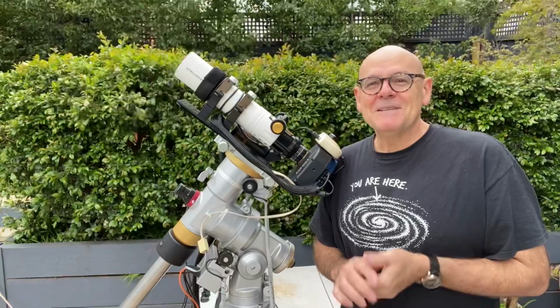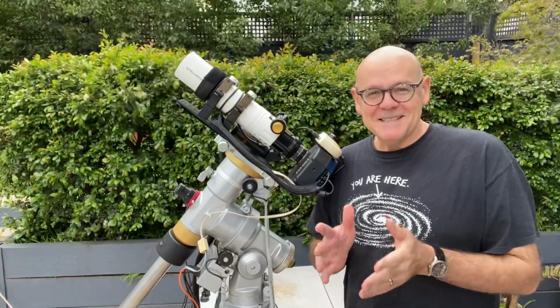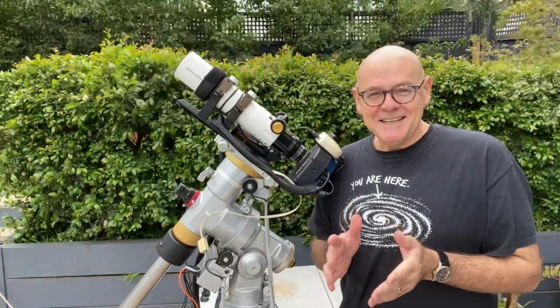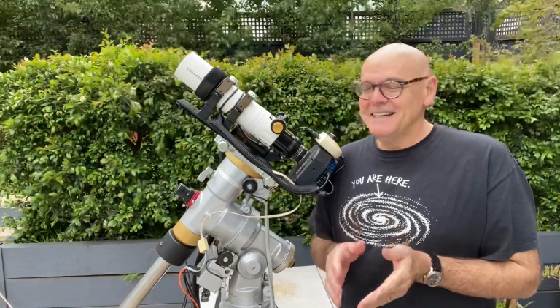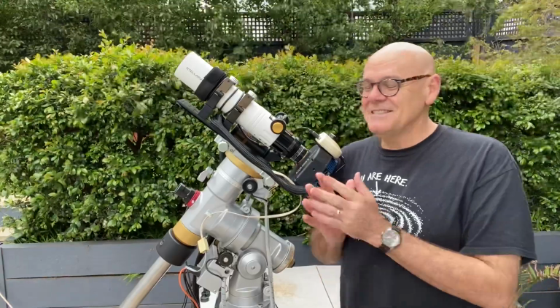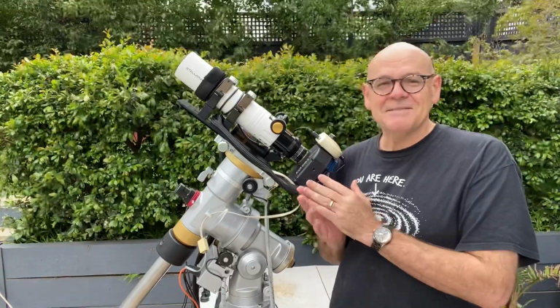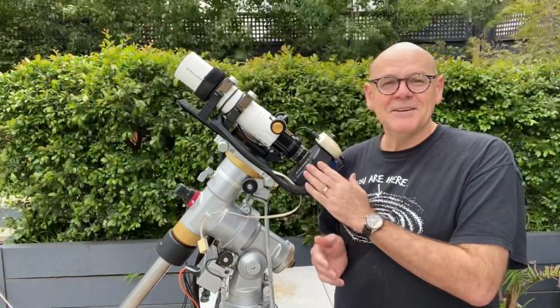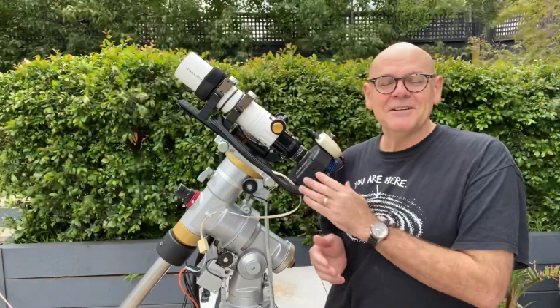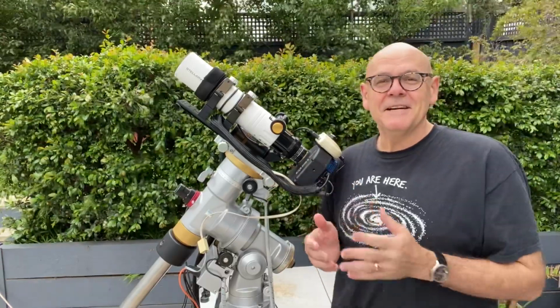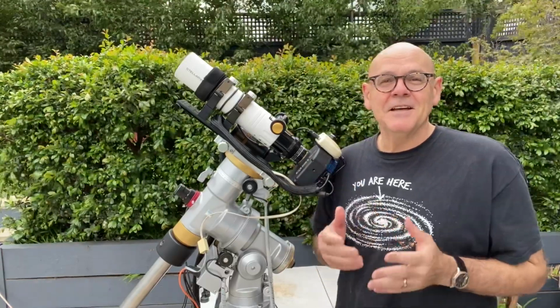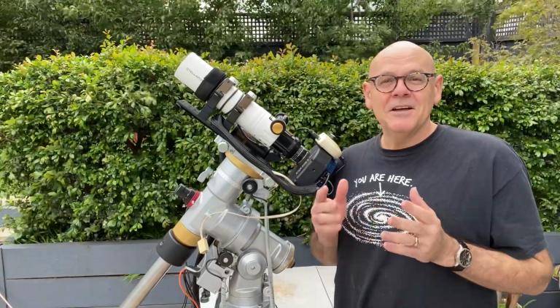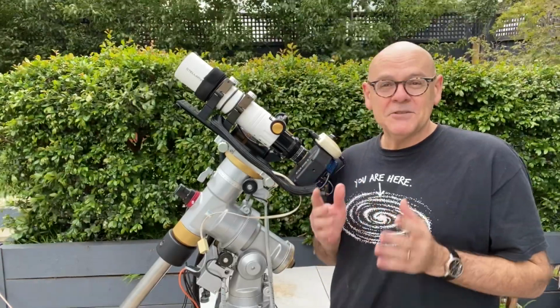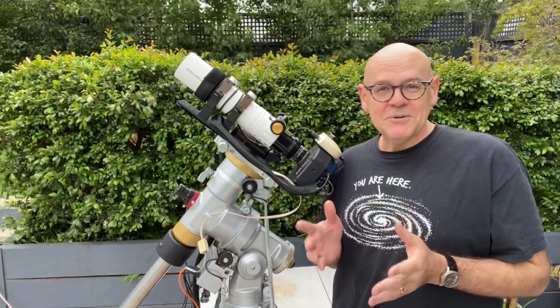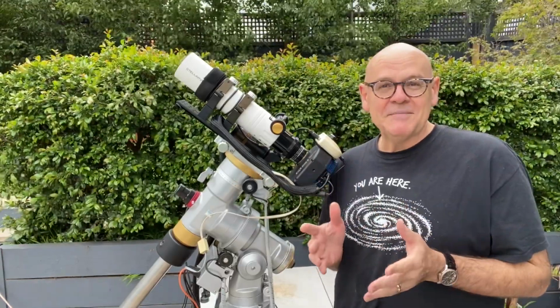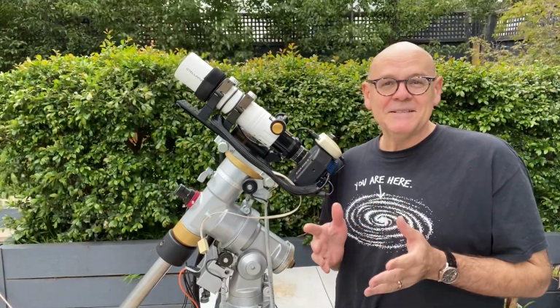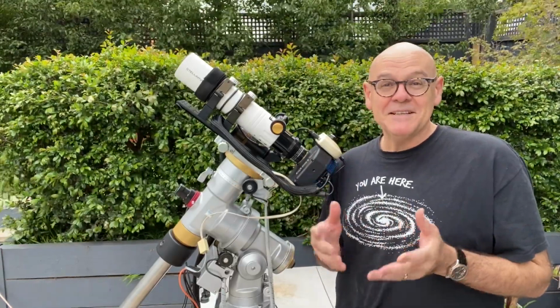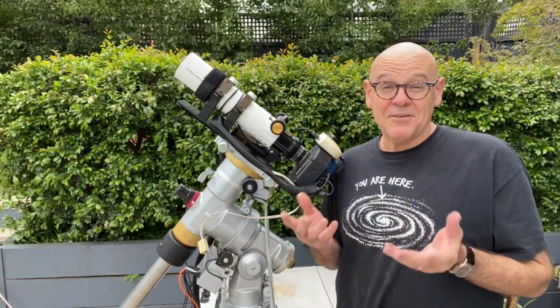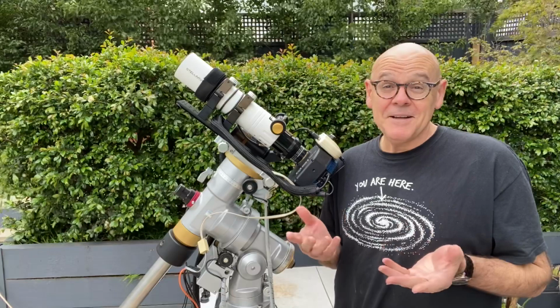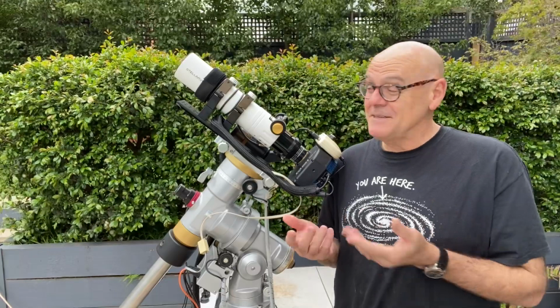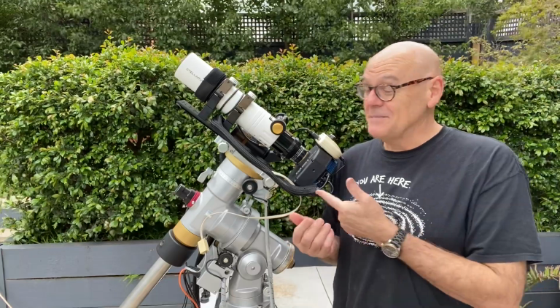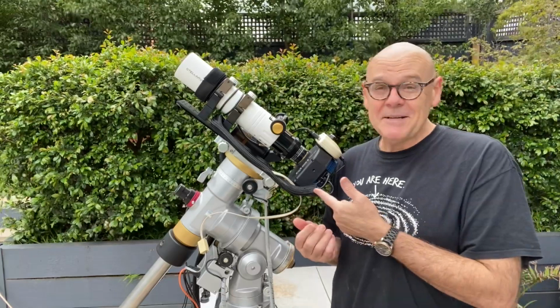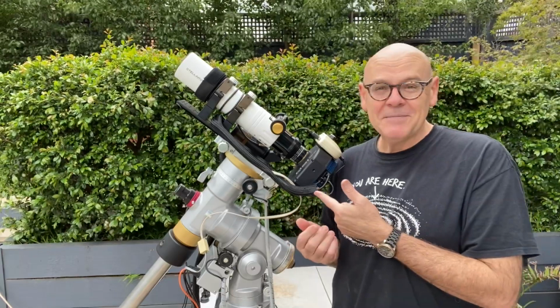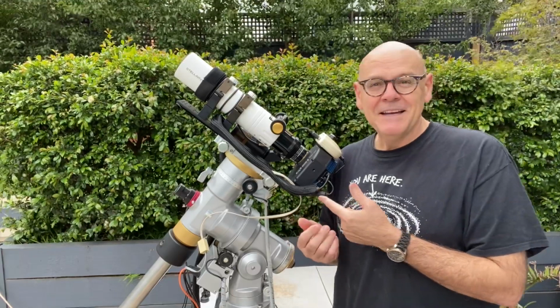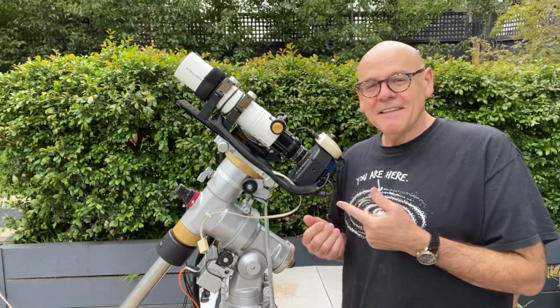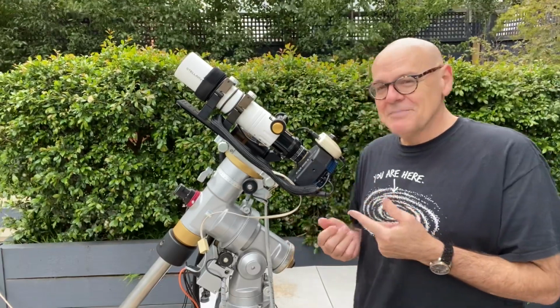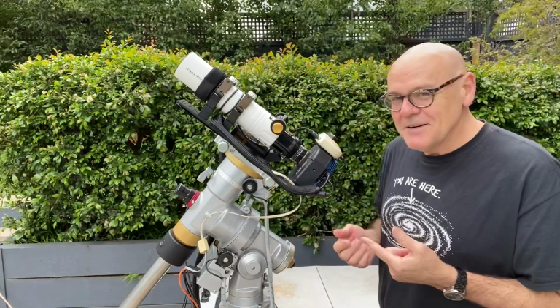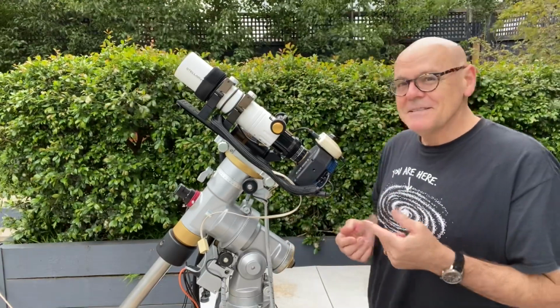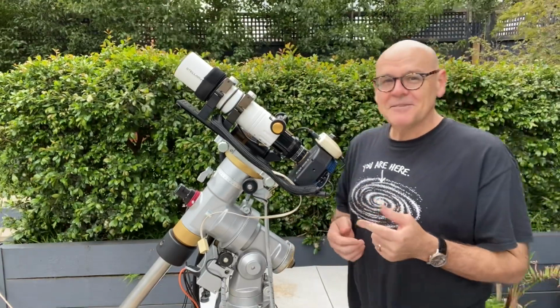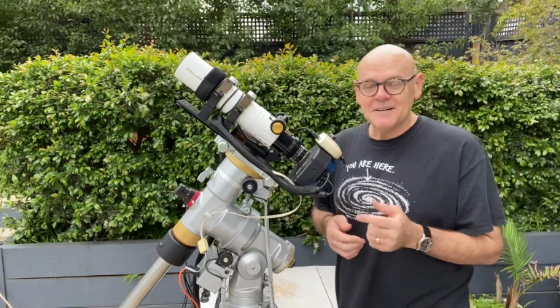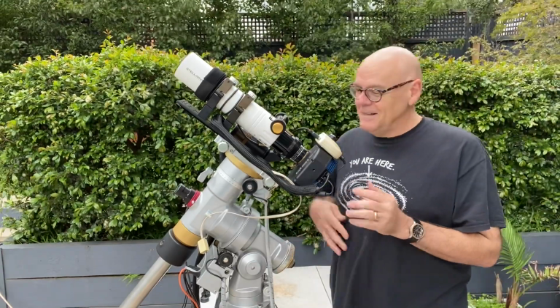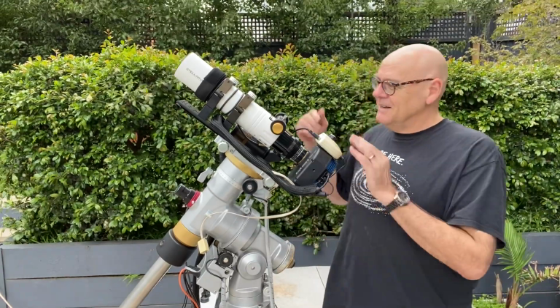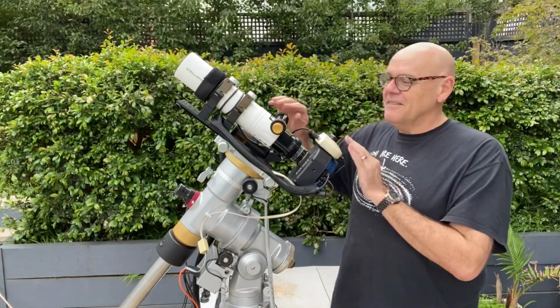Since then it's gone on to create two more APODs, so that's three with this little baby. And that's pretty impressive for a little thing.